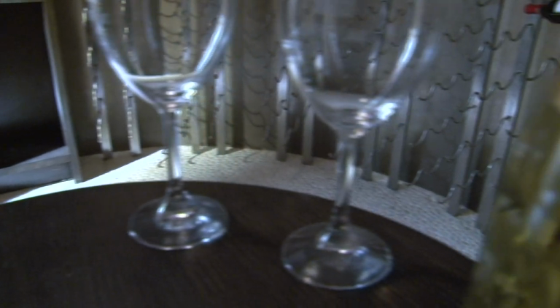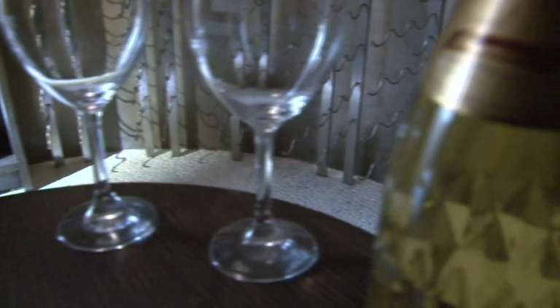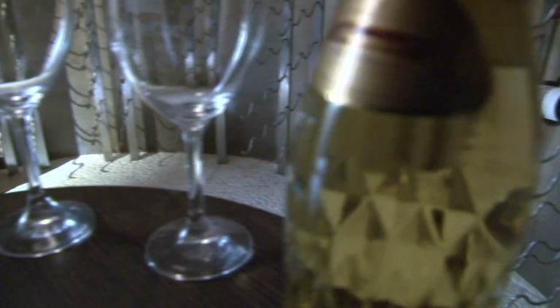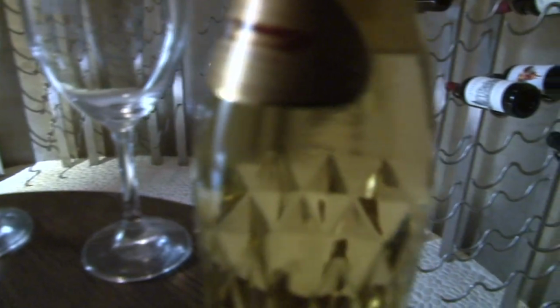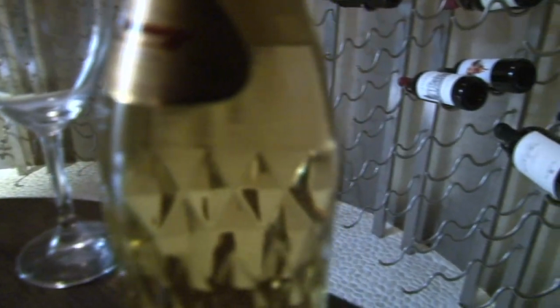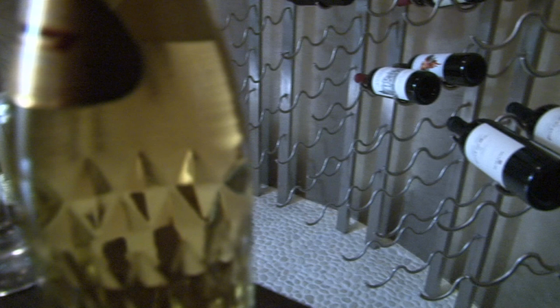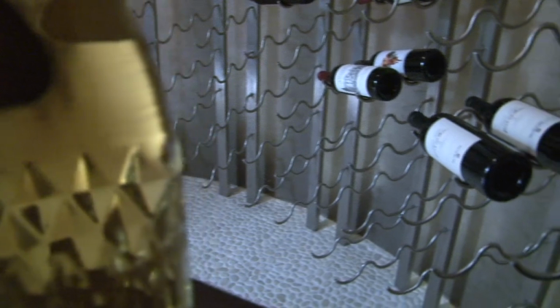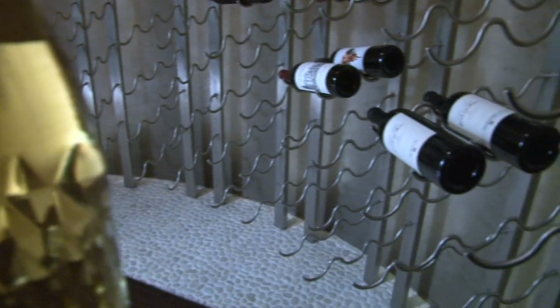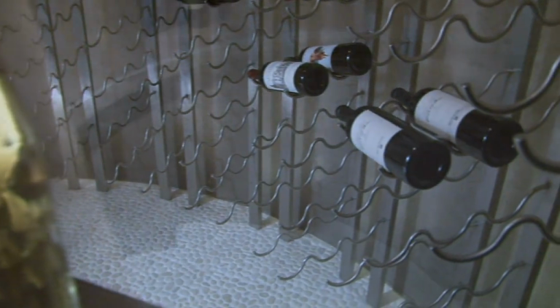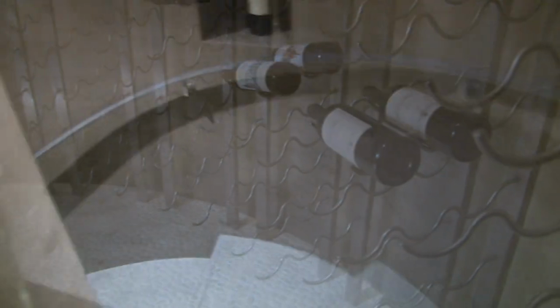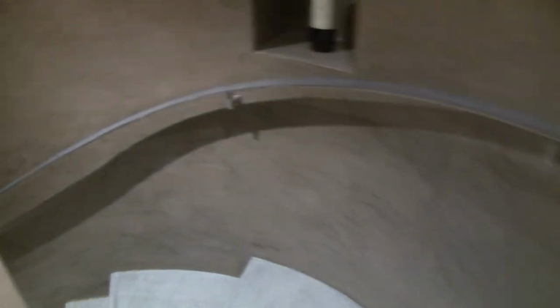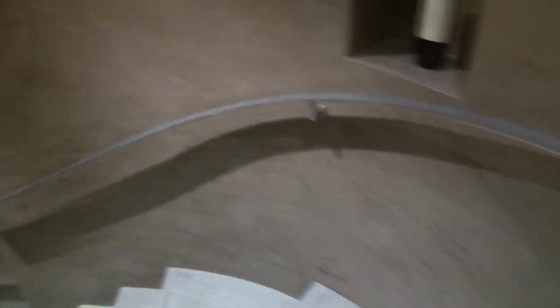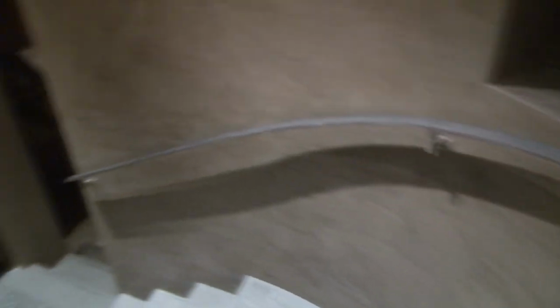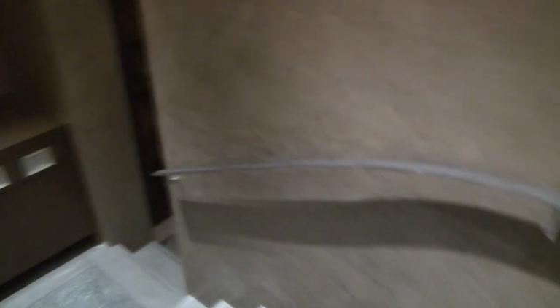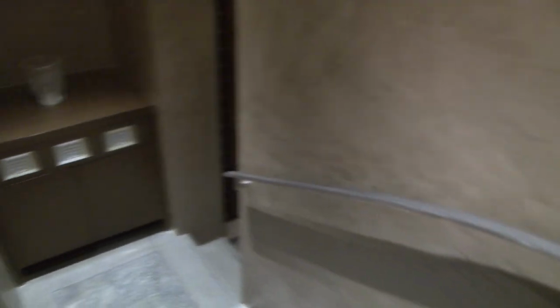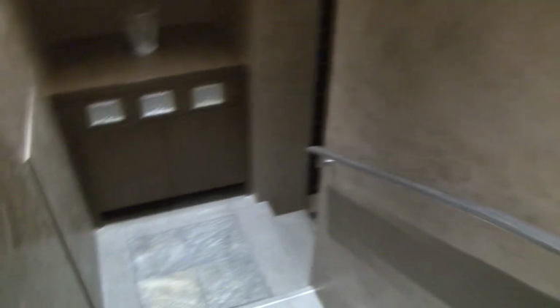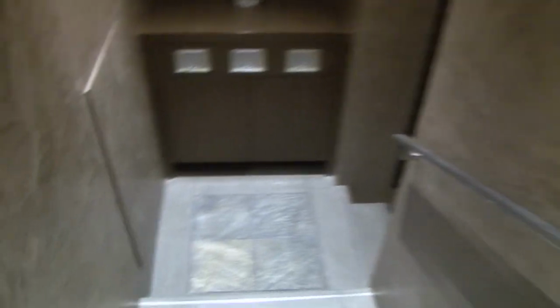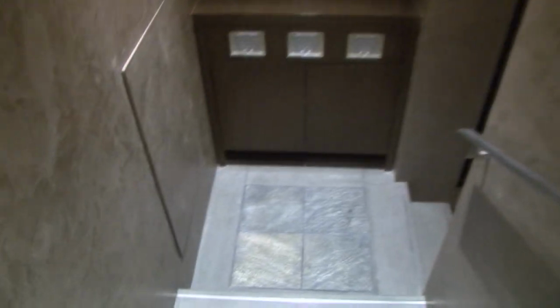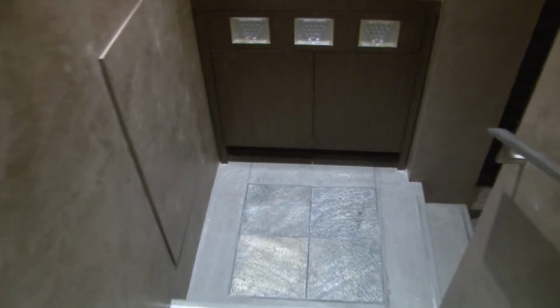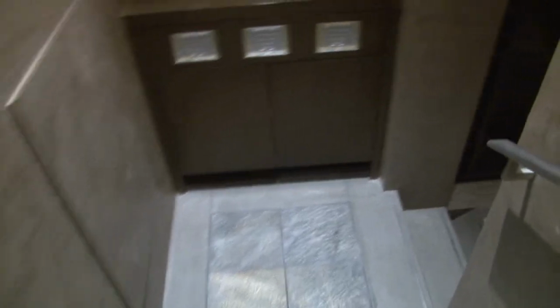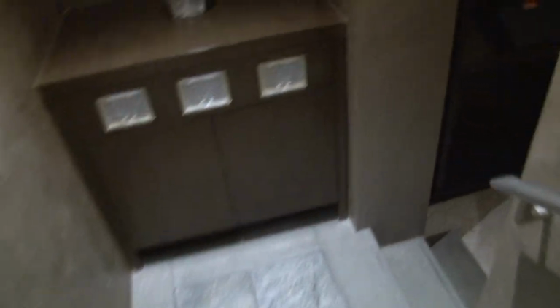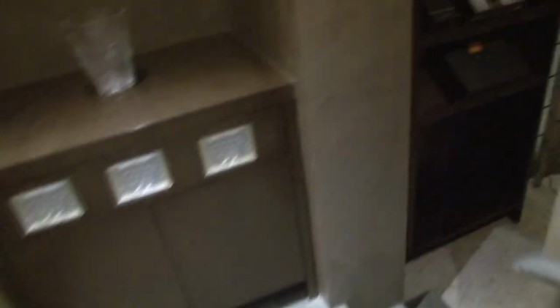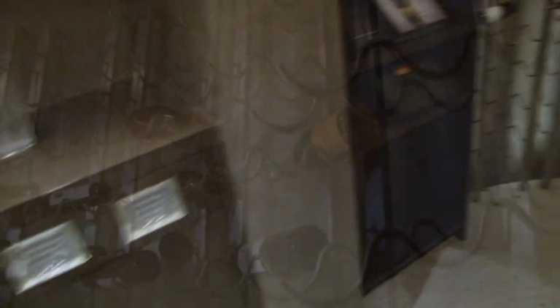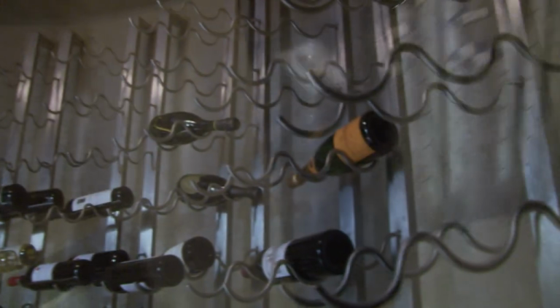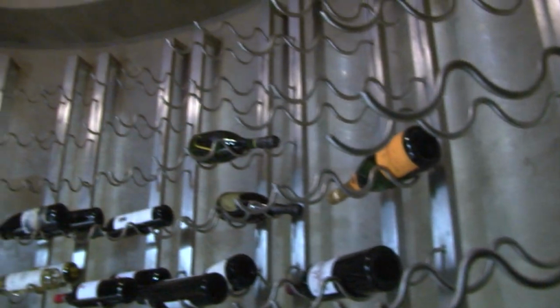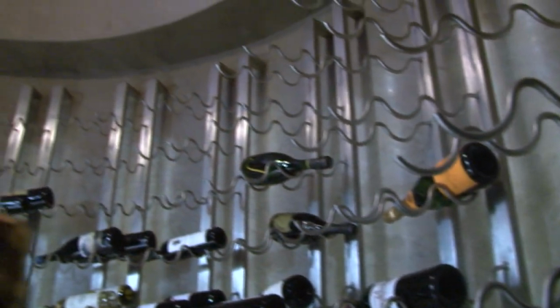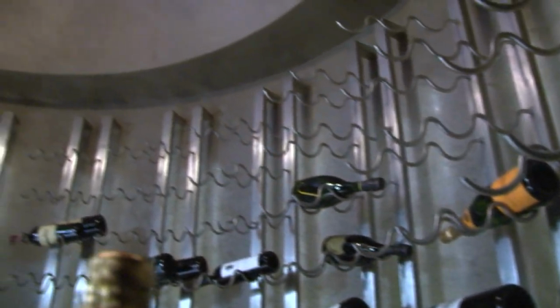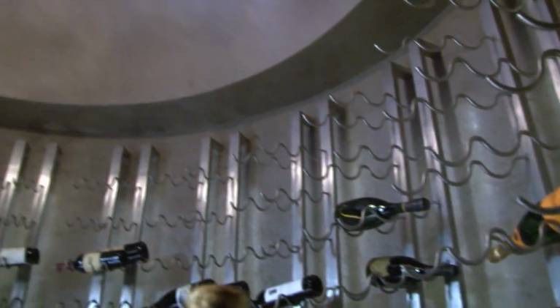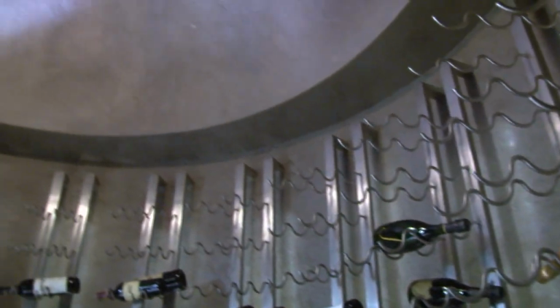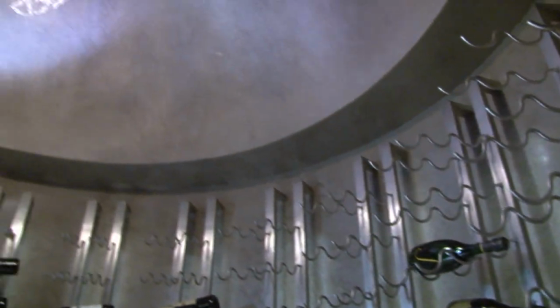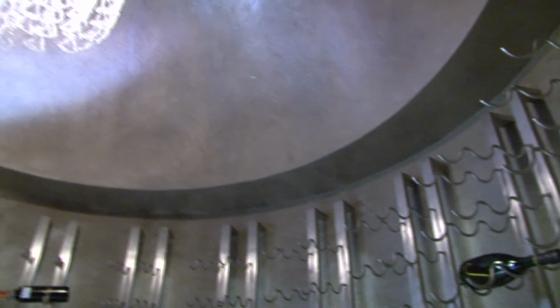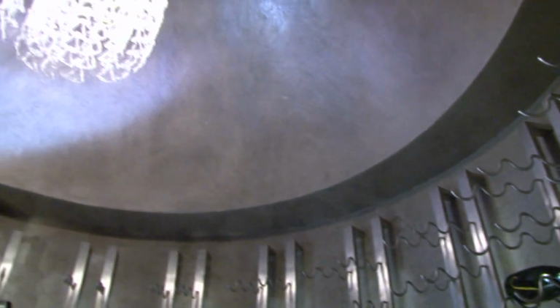No home would be complete without a subterranean wine cellar. Like any proper cavern, spiral your way down the Venetian plaster corridor to the temperature controlled room. The domed cellar holds roughly 200 bottles of wine.